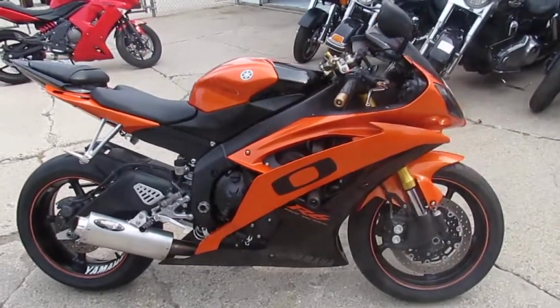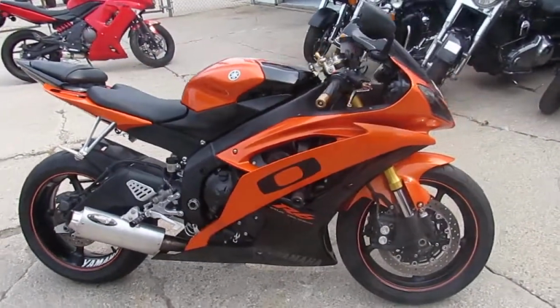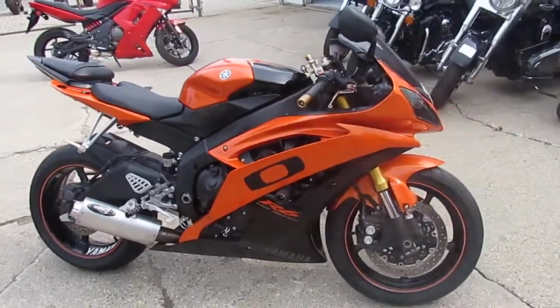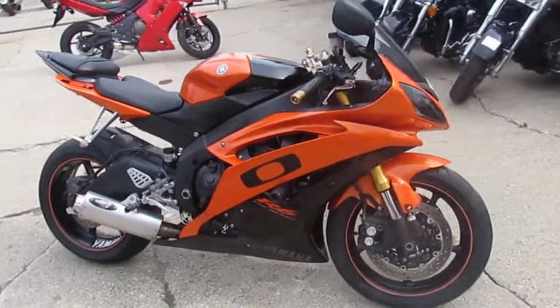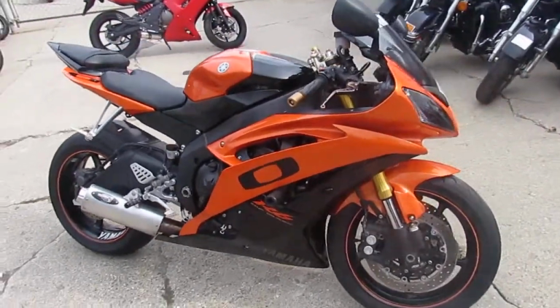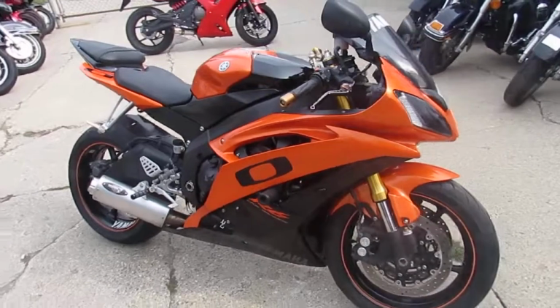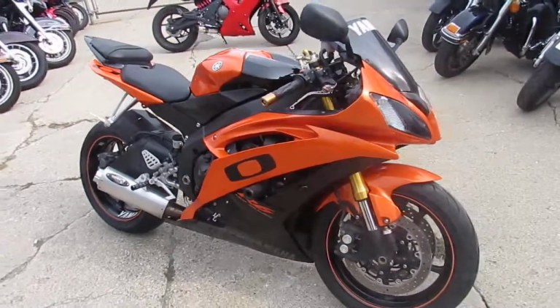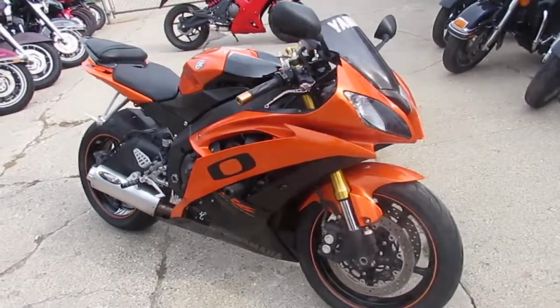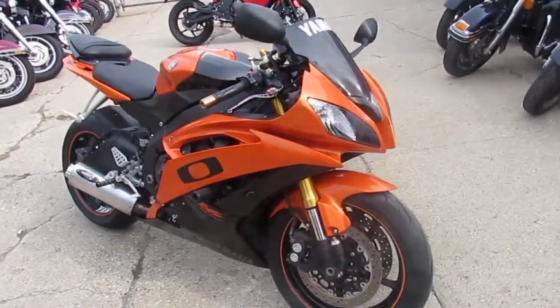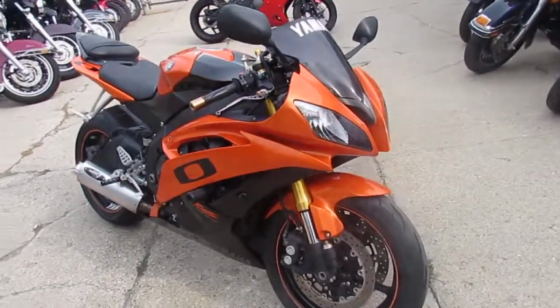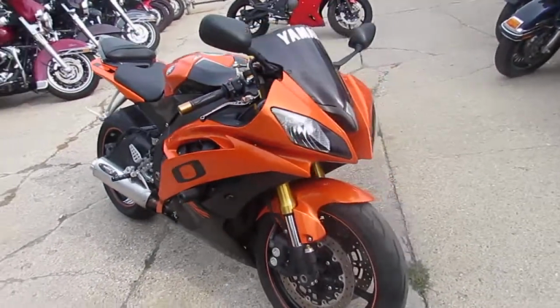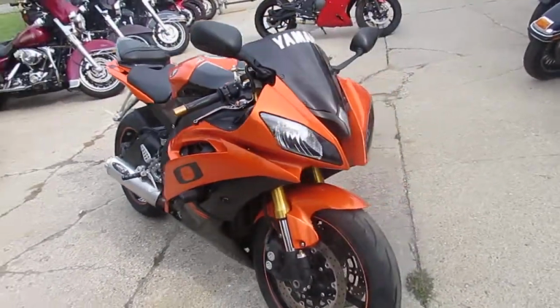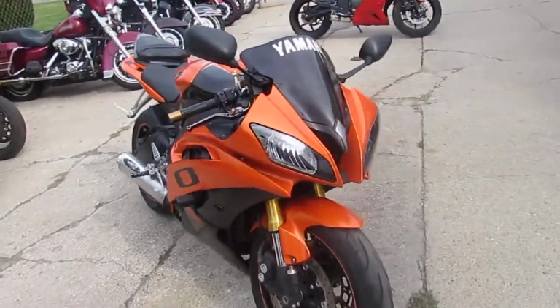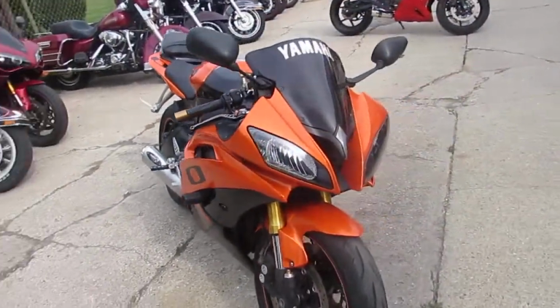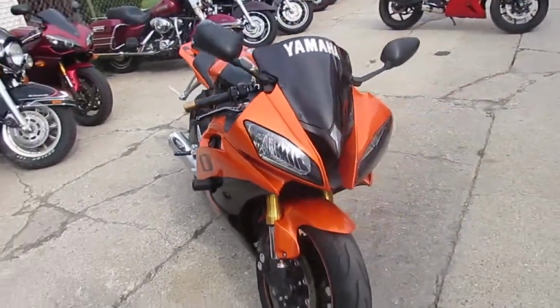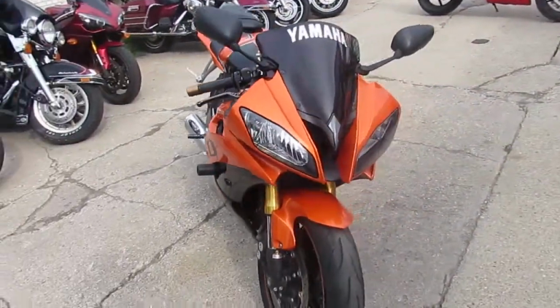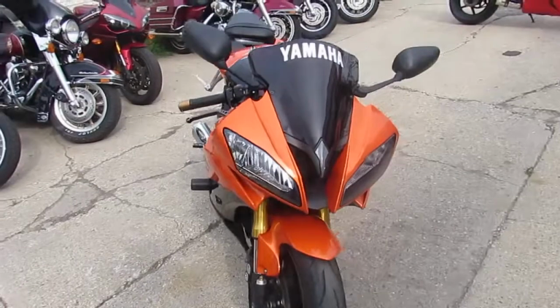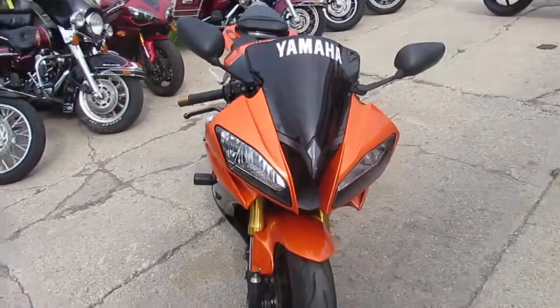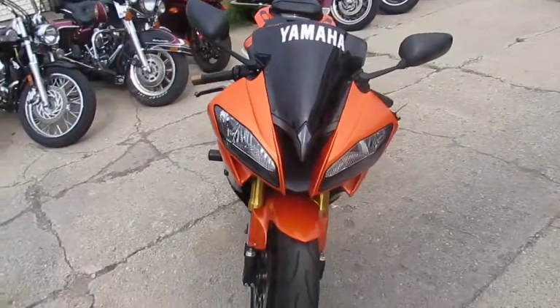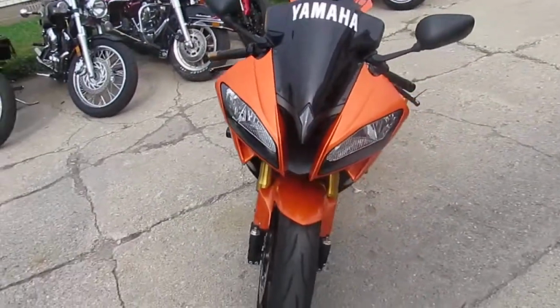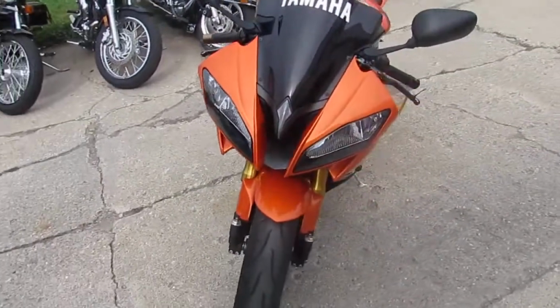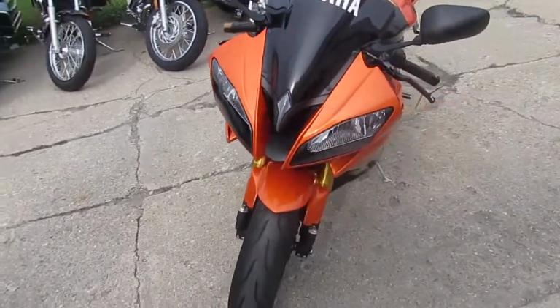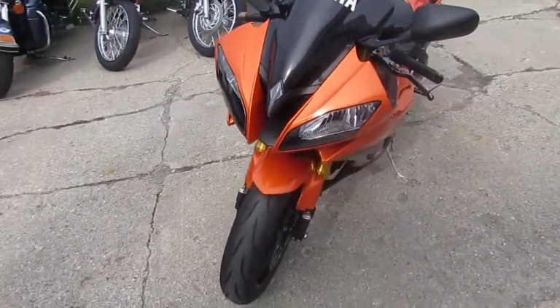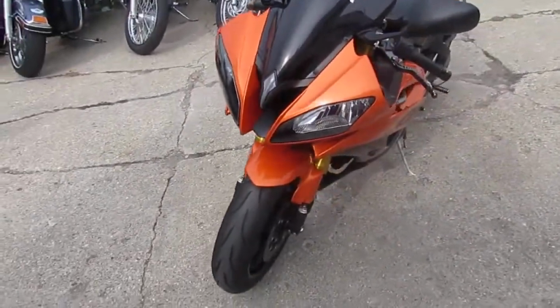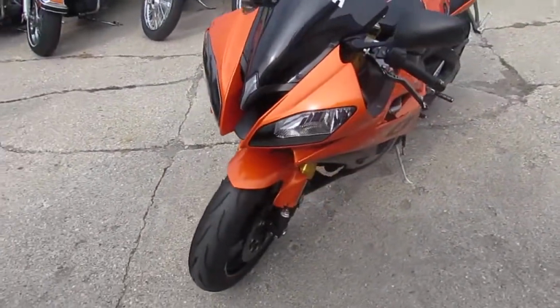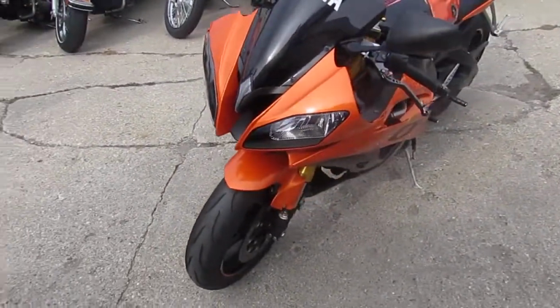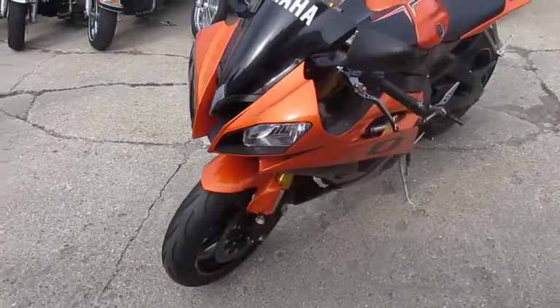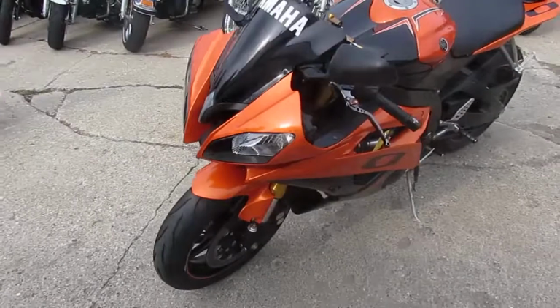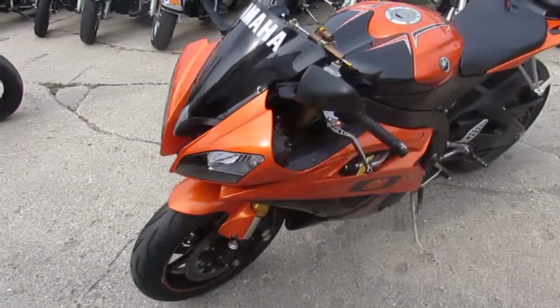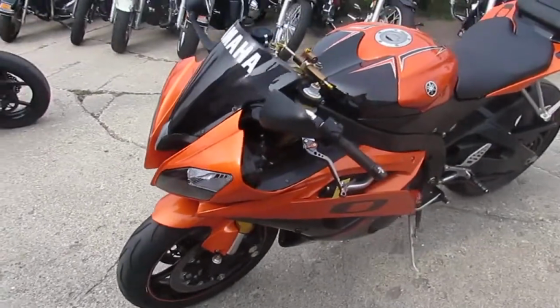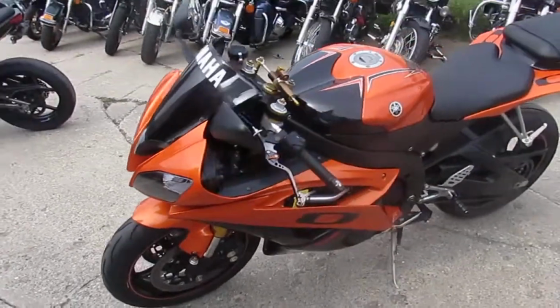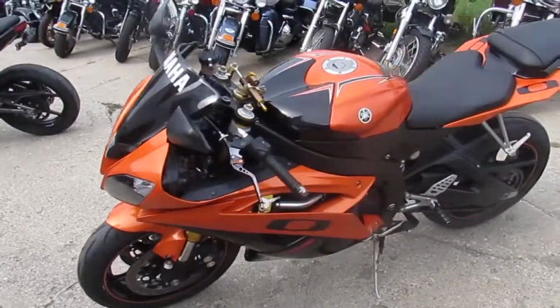It's a 2009 R6 Crotch Rocket for sale. This R6 has it all — Barker's exhaust, flush mount front turn signals, fender eliminator kit, steering stabilizer and levers. The pearl orange paint really pops on this R6.